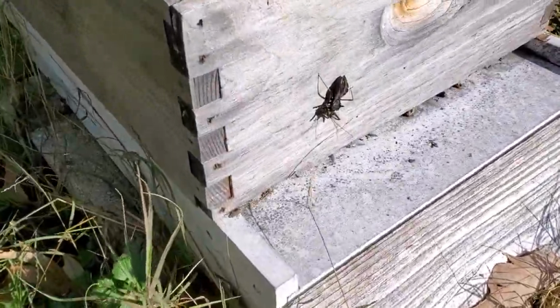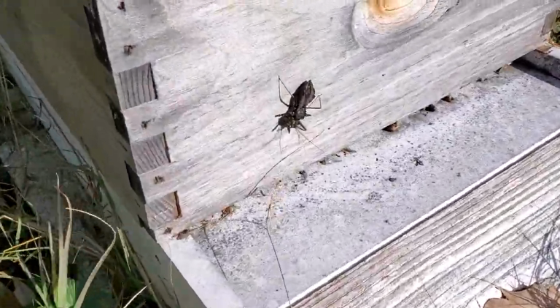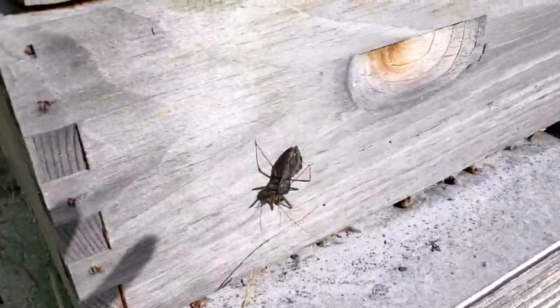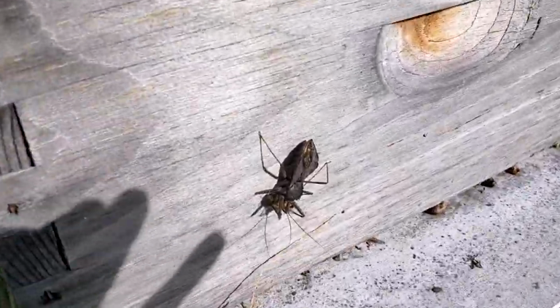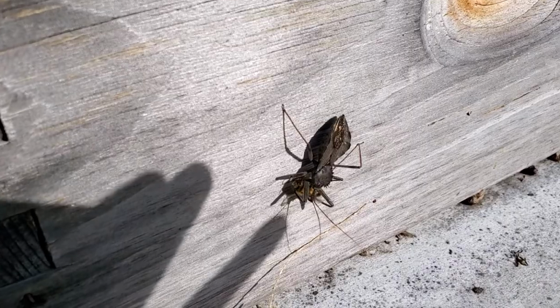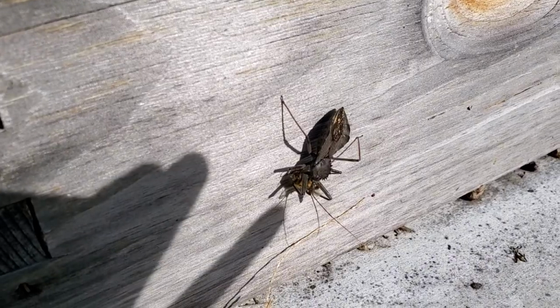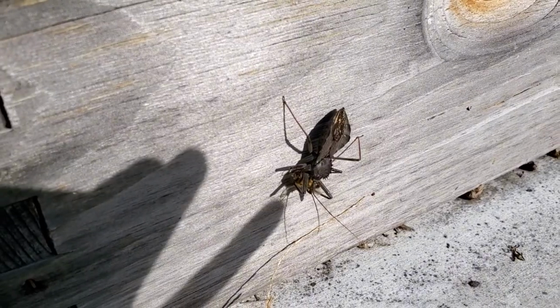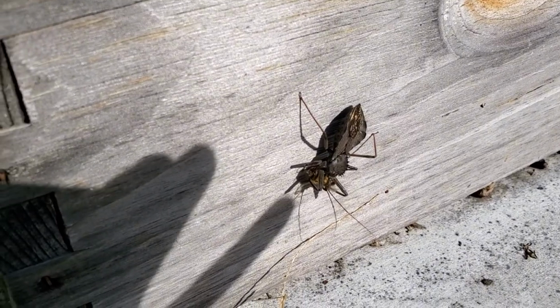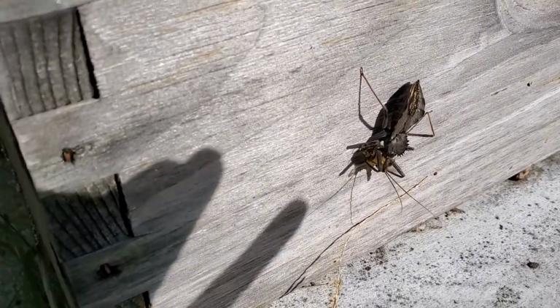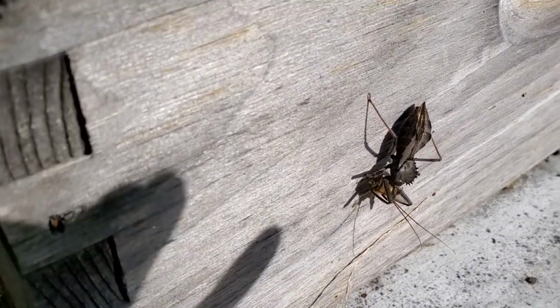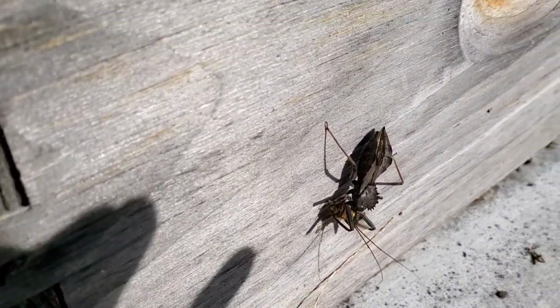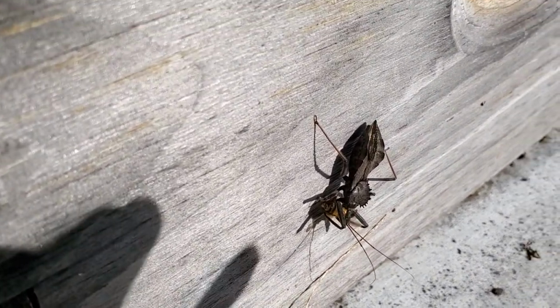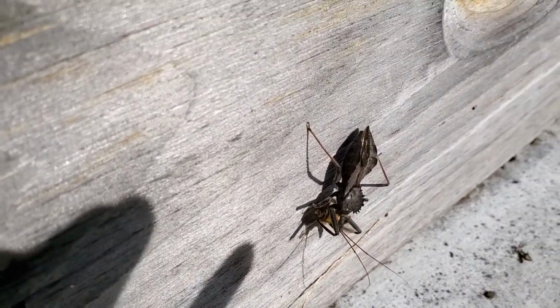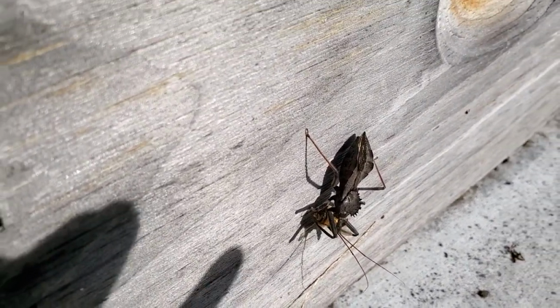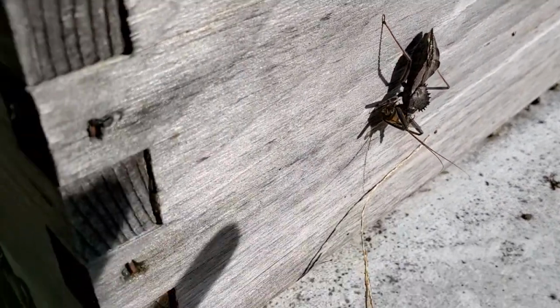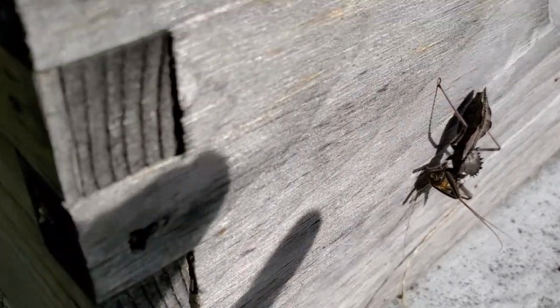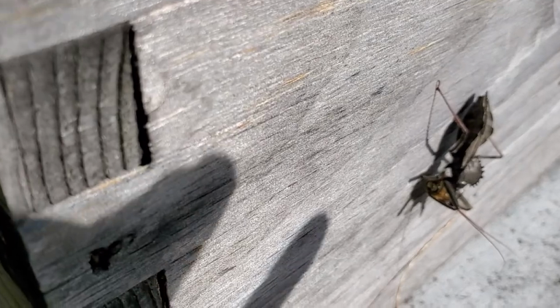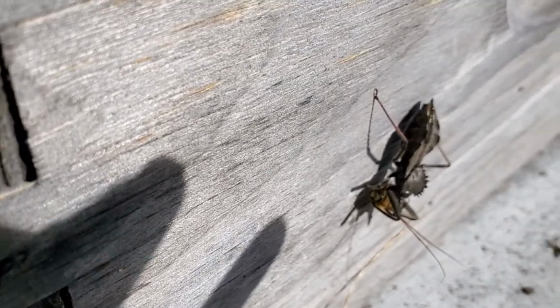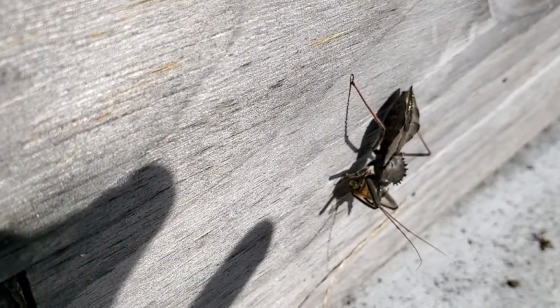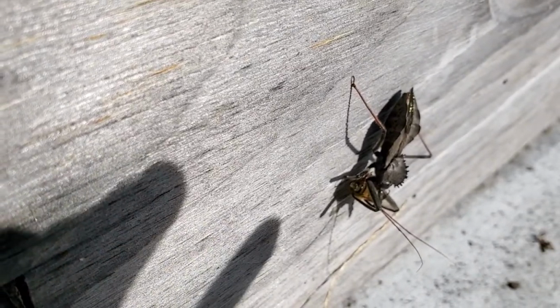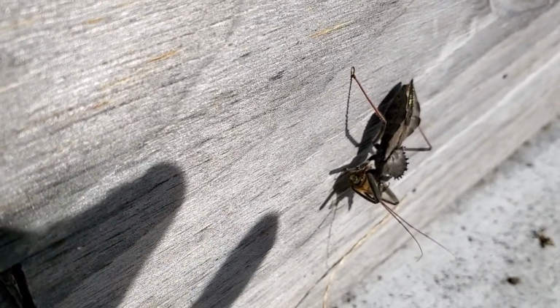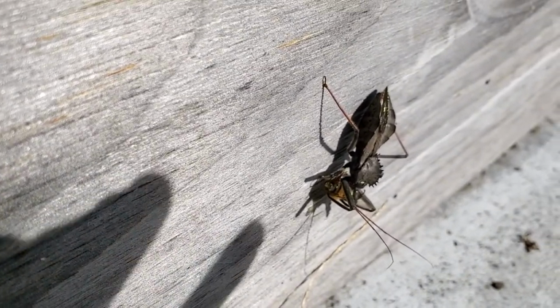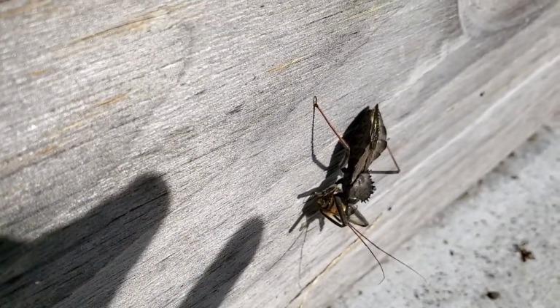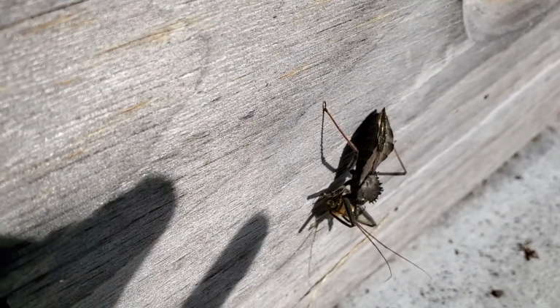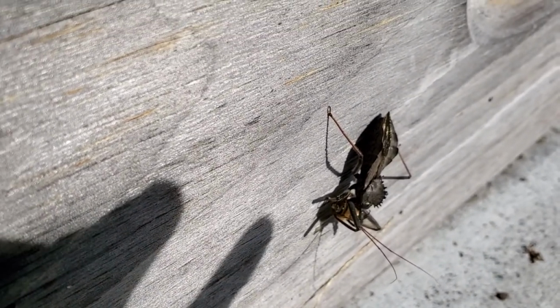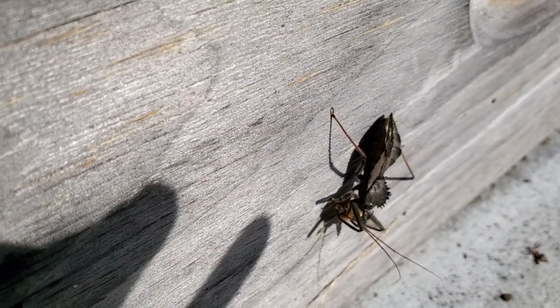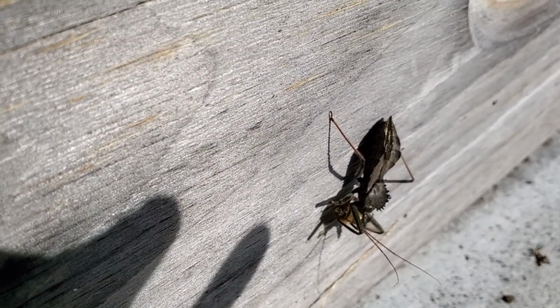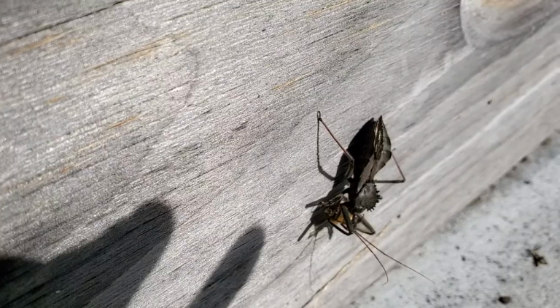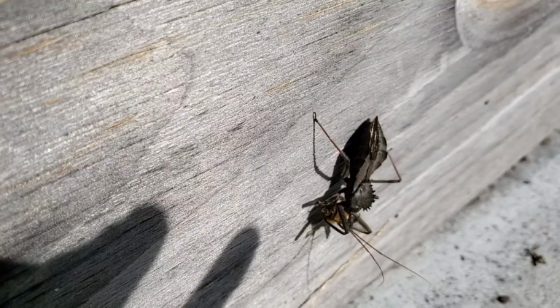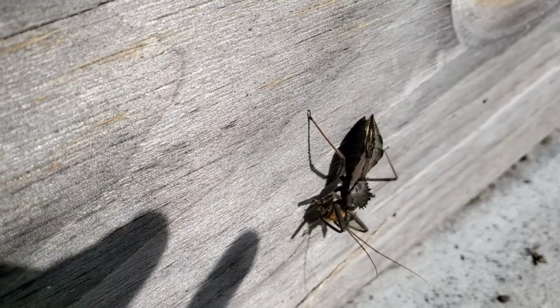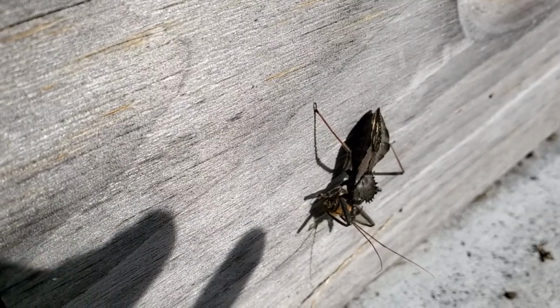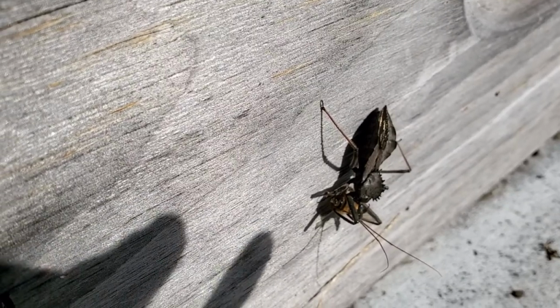It's called a wheel bug - I think that's what it is. It's really an ugly bug but he has a honeybee and he's eating that honeybee. I did not know they did that. So I will have to have new respect for this bug.